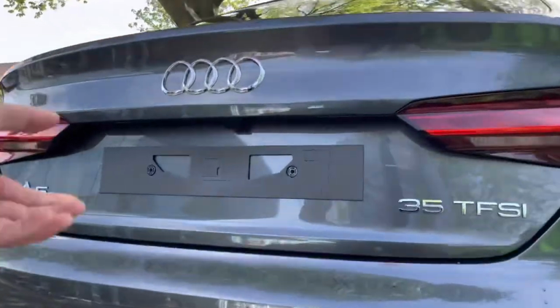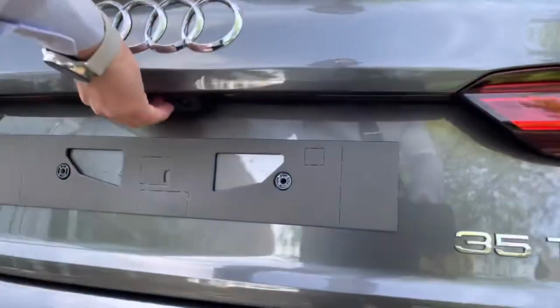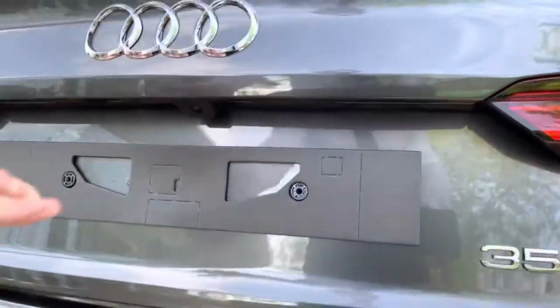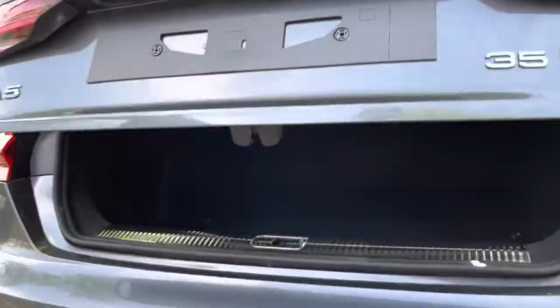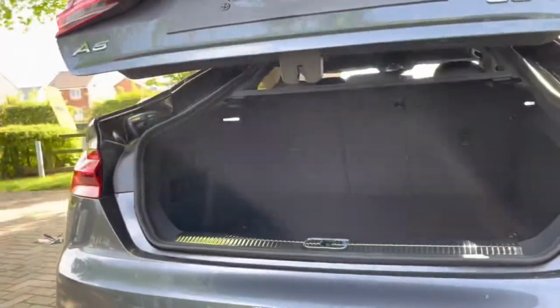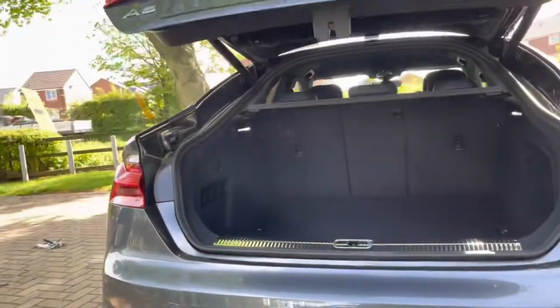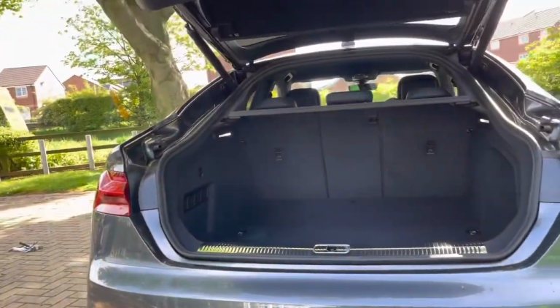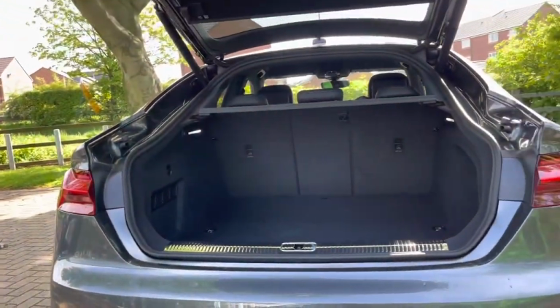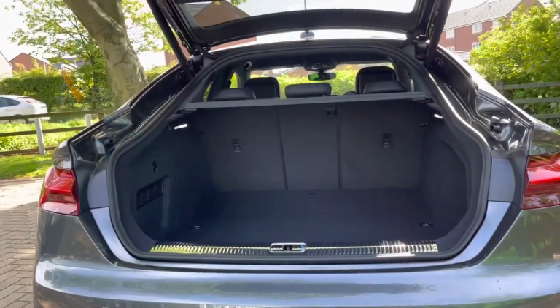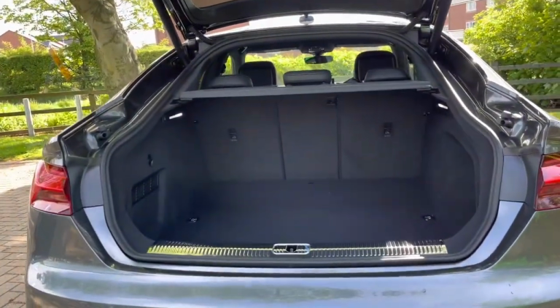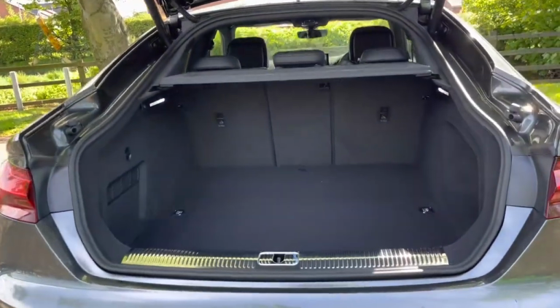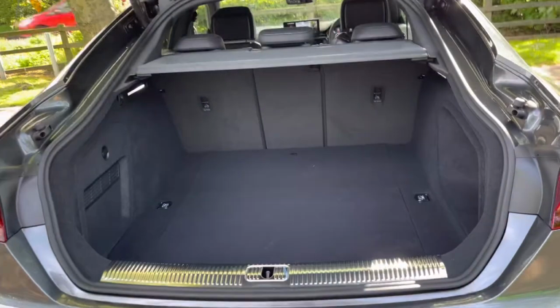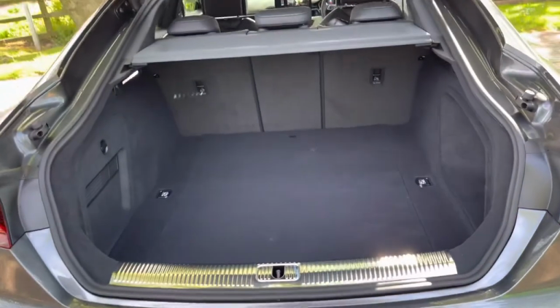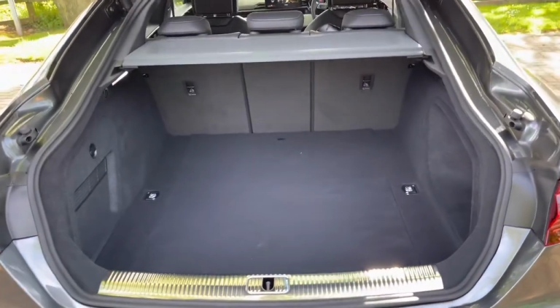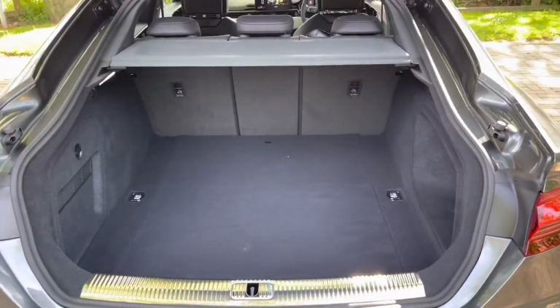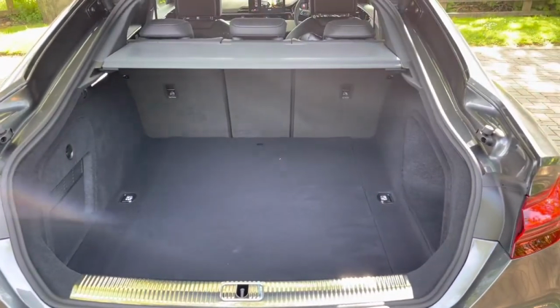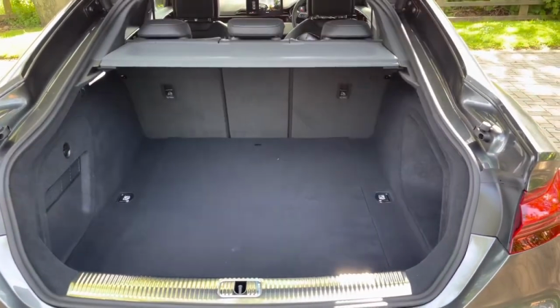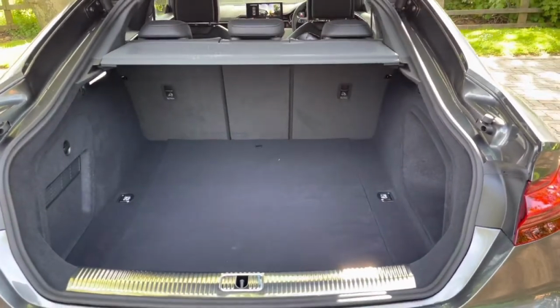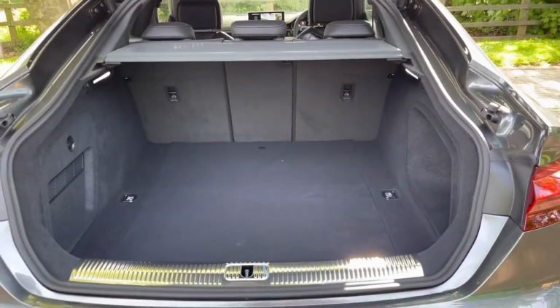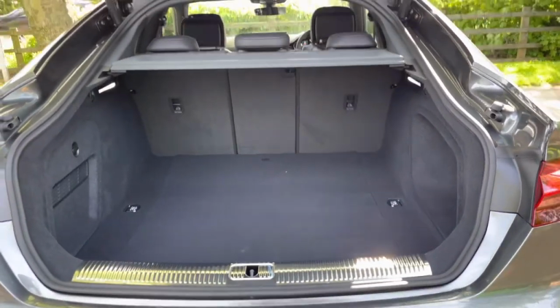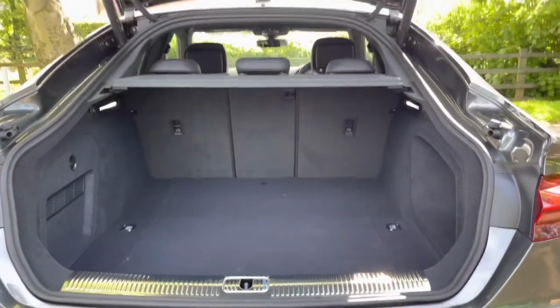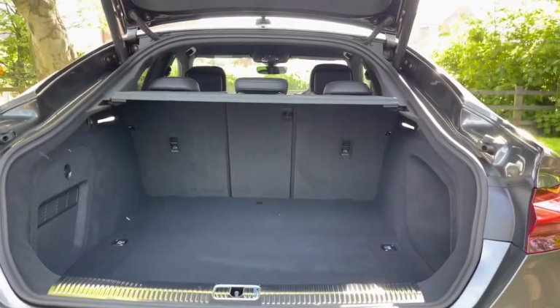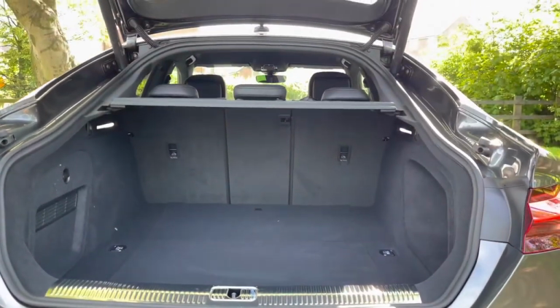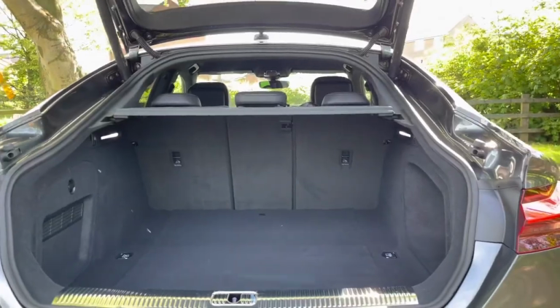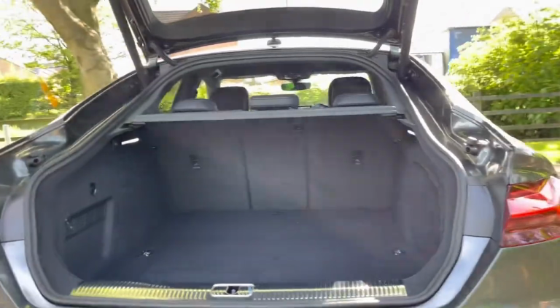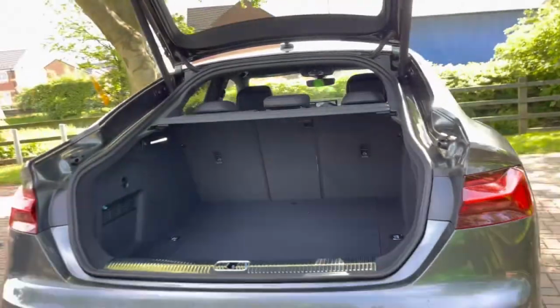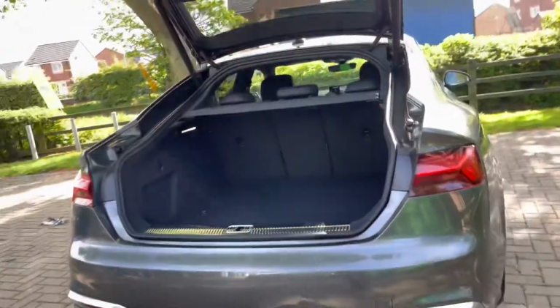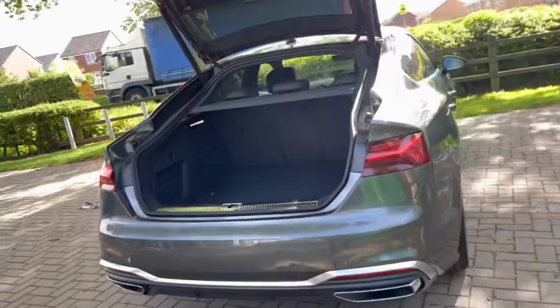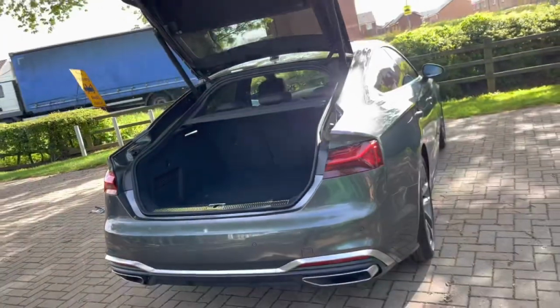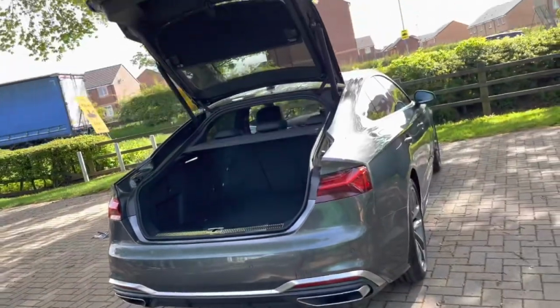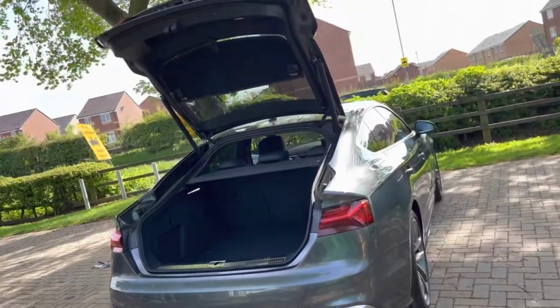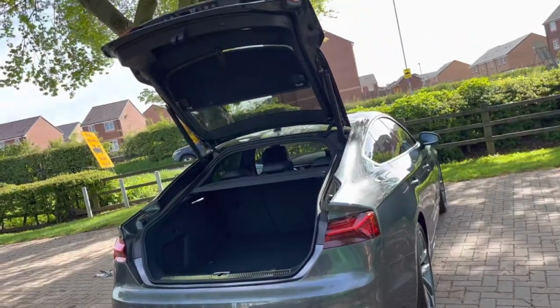Moving on to the boot now, as you can see the boot itself is pretty spacious — plenty of room for your golf clubs, your shopping, or maybe if you're heading off on holiday with suitcases. If you find that isn't quite enough room, perhaps you're doing some DIY at the weekend, then those back seats do fold down to give you extra space.